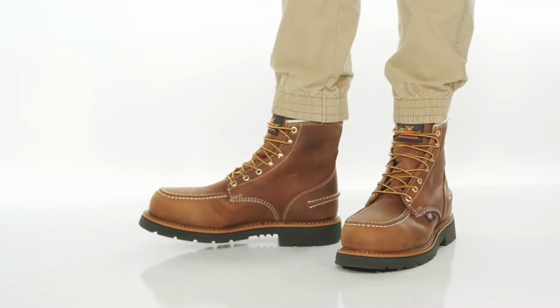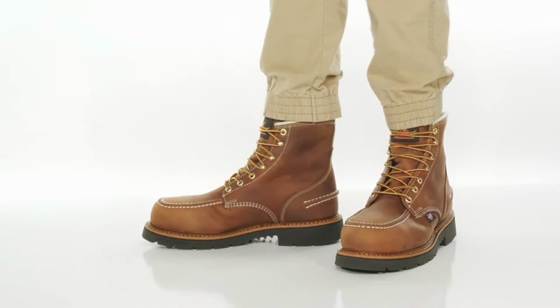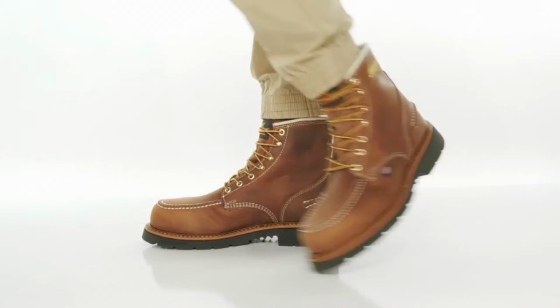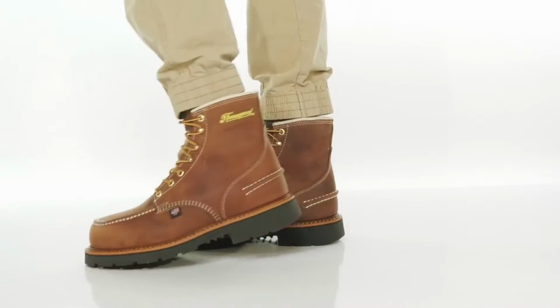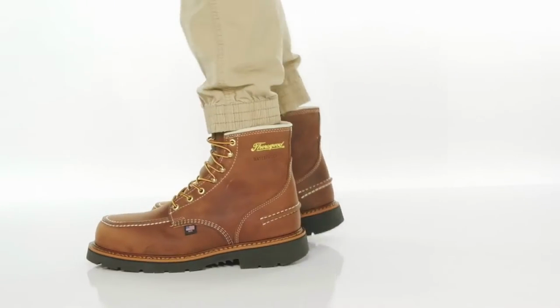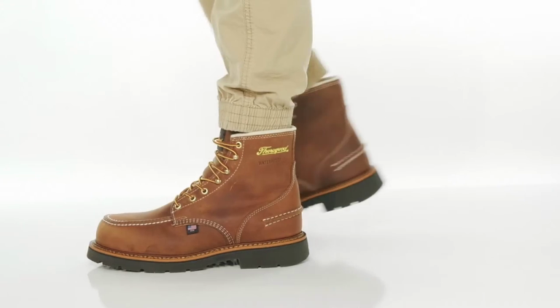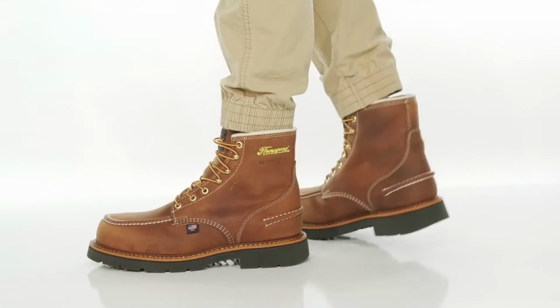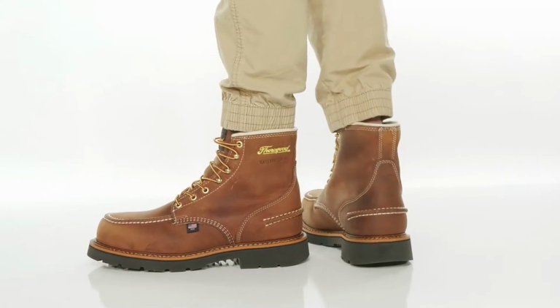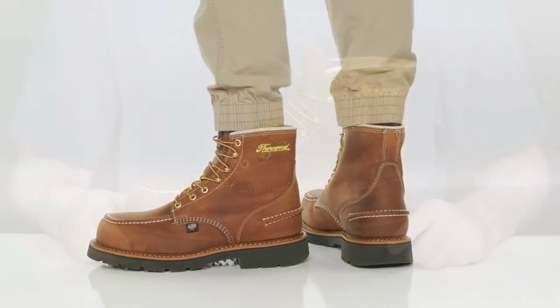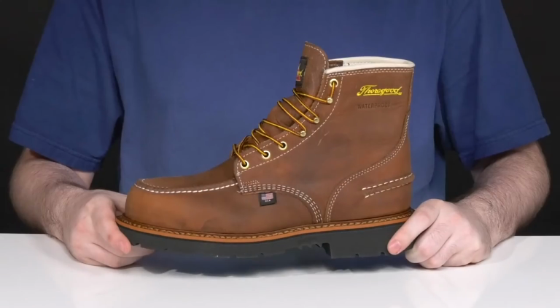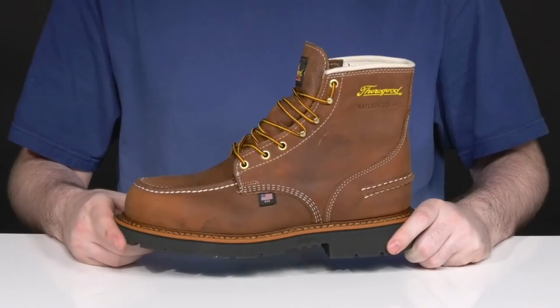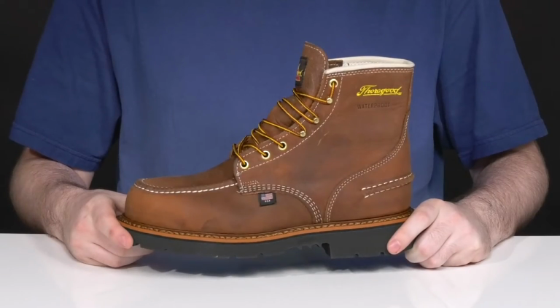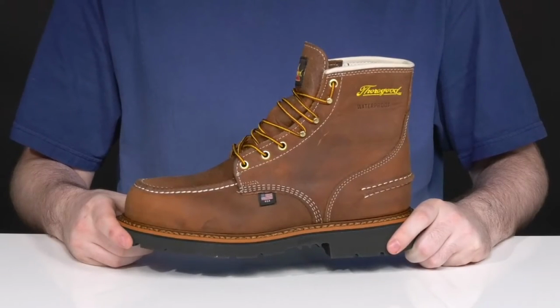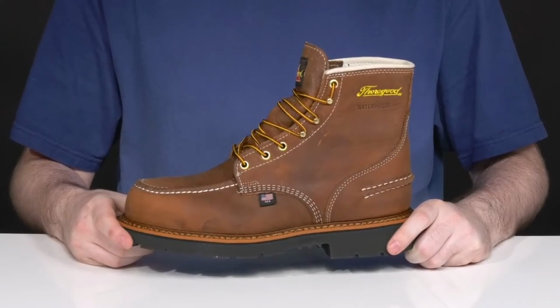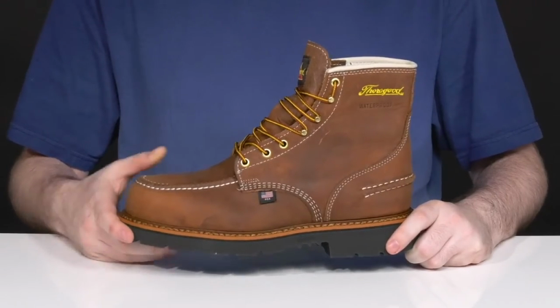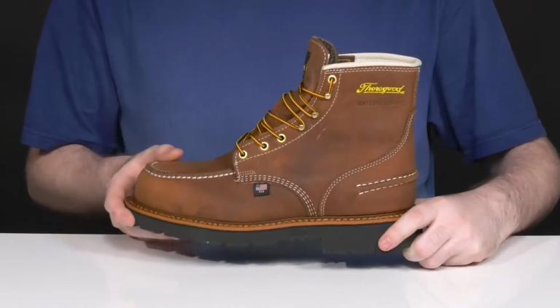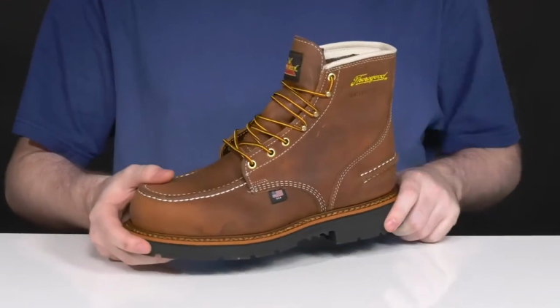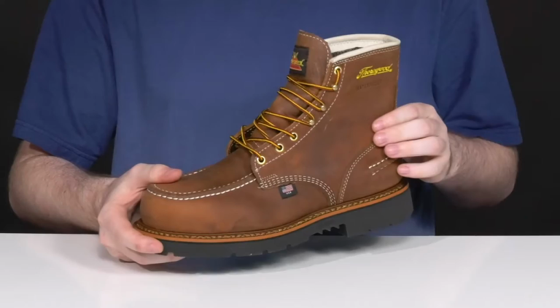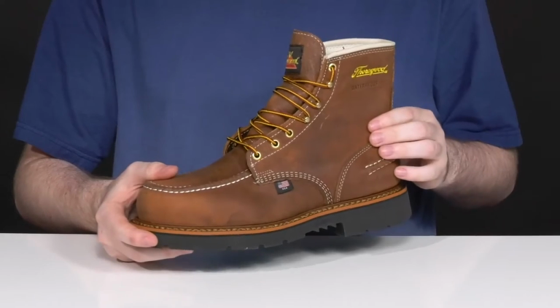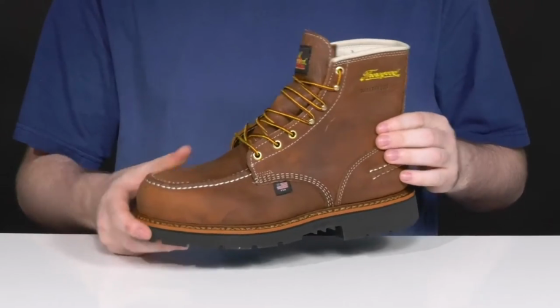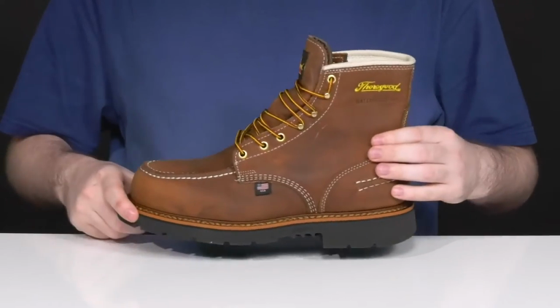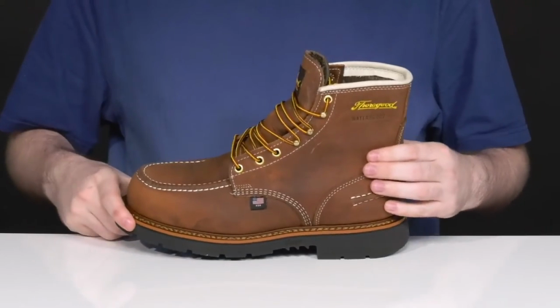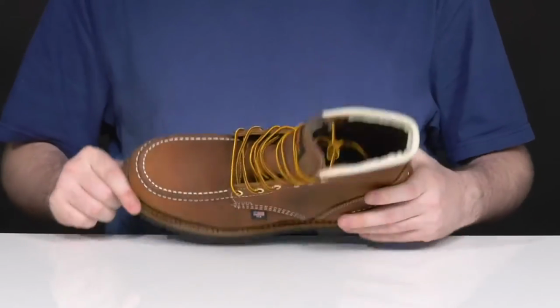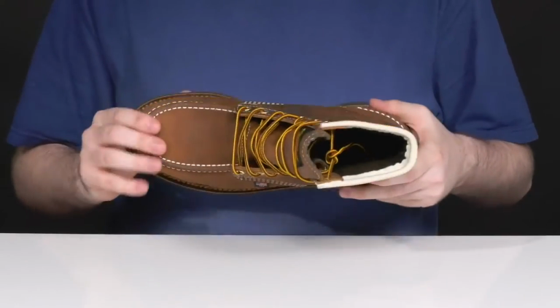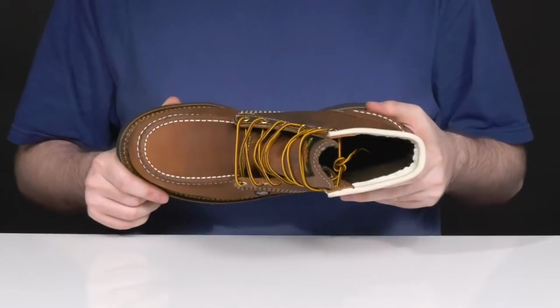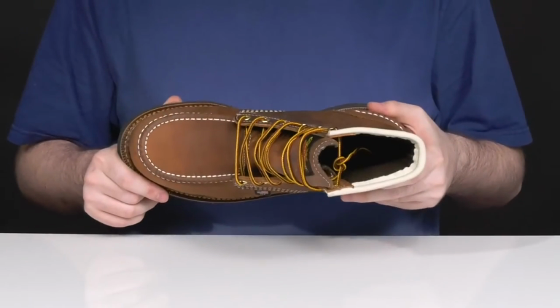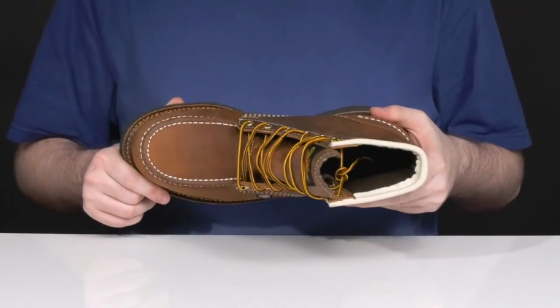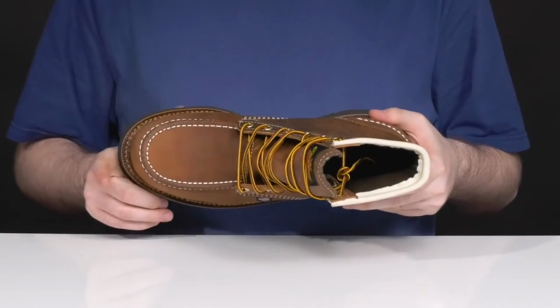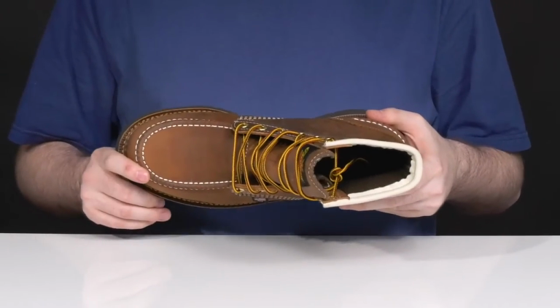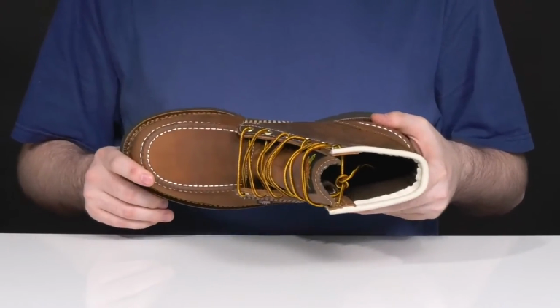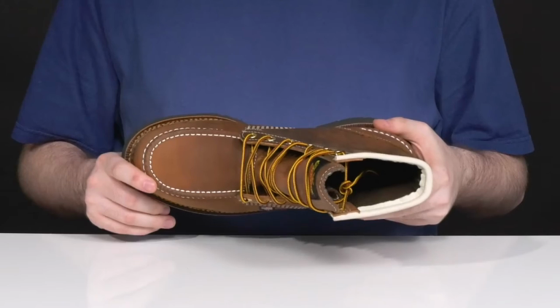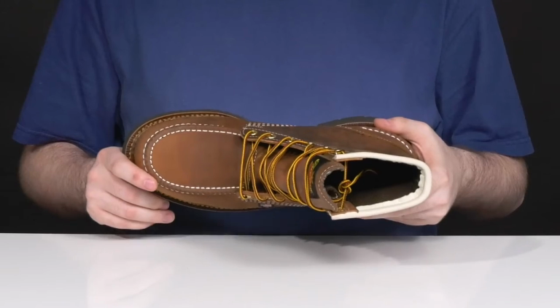This all-American safety boot from Thurgood is sure to keep you extremely safe and secure on the job with an ultimate stylish design. This silhouette uses a steel safety toe in the forefoot to protect from impact hazards.